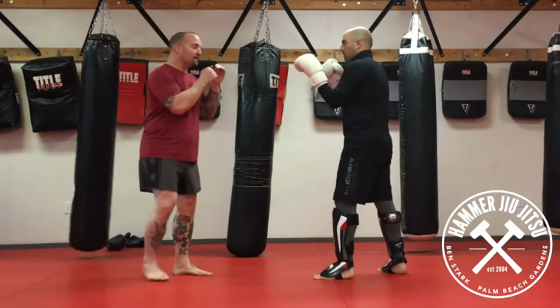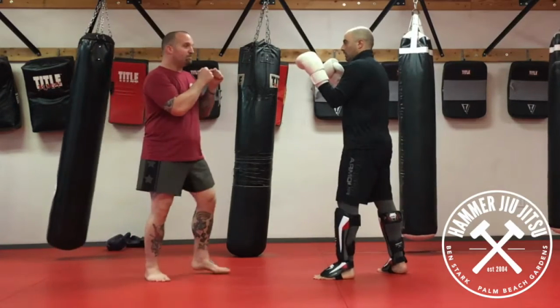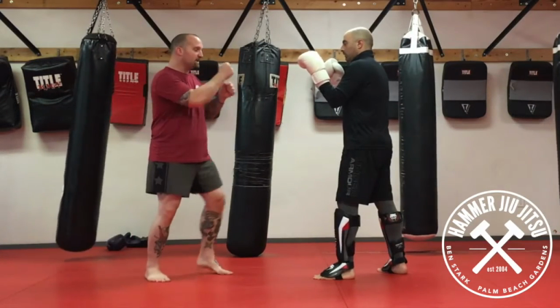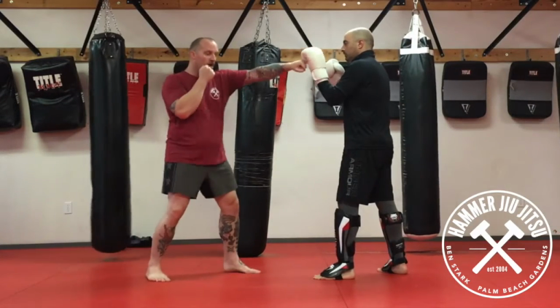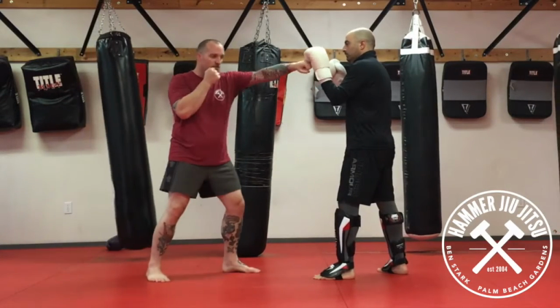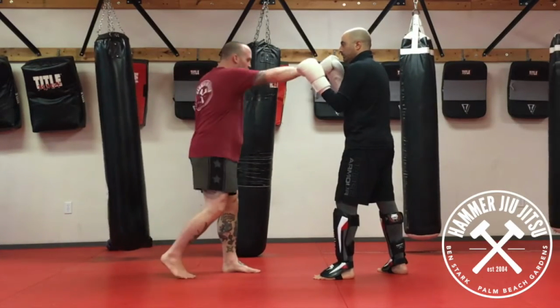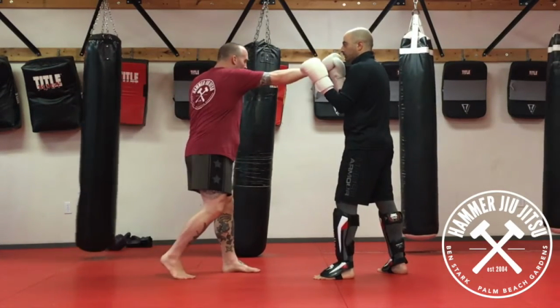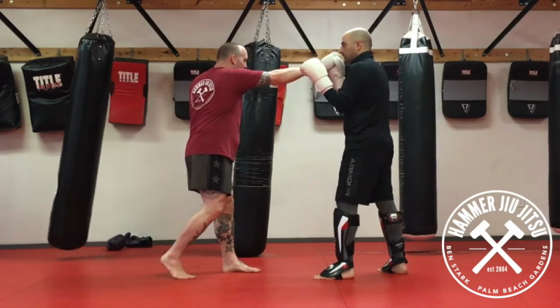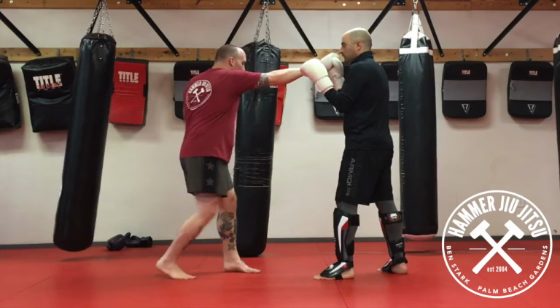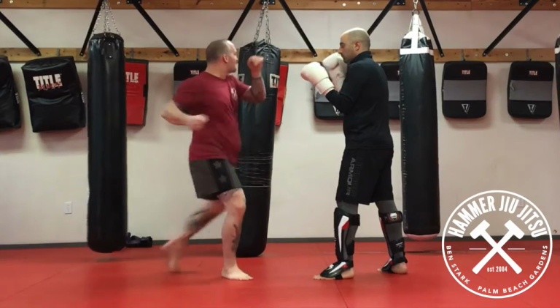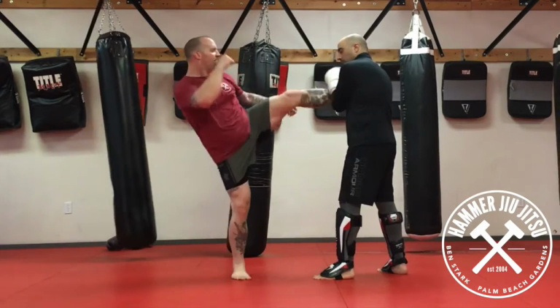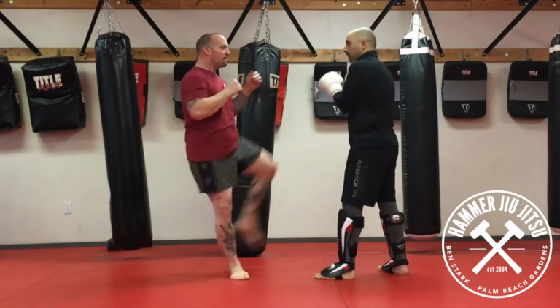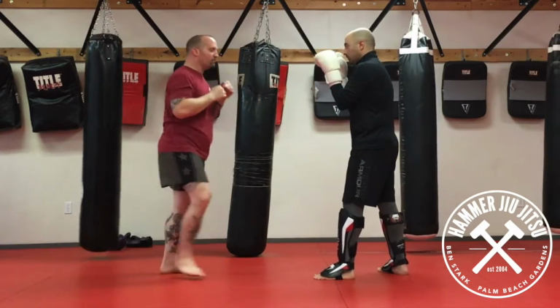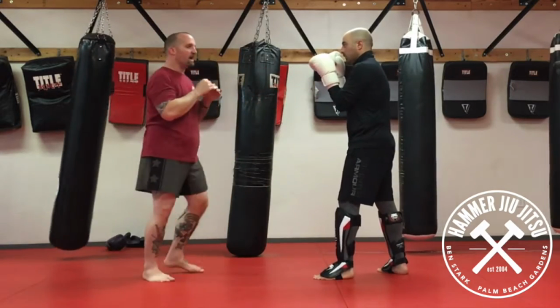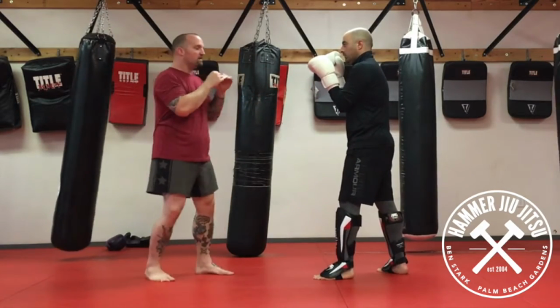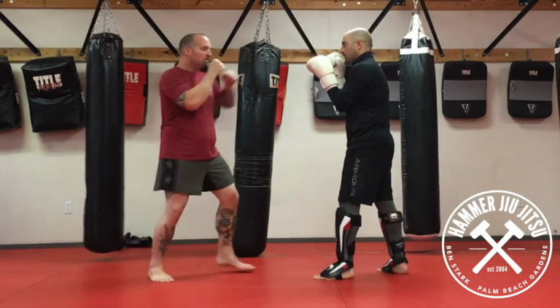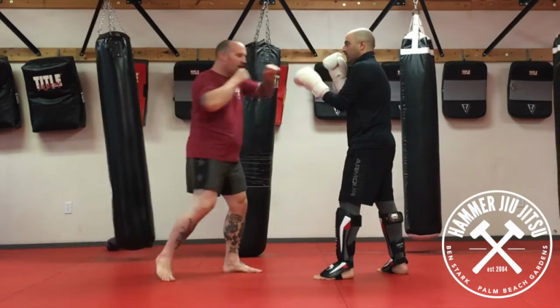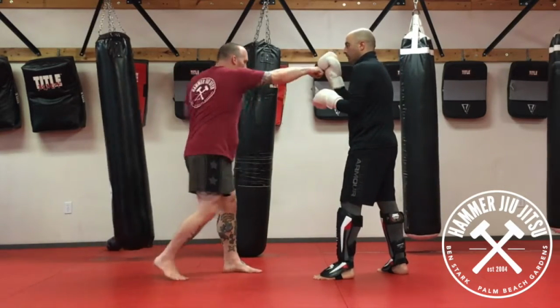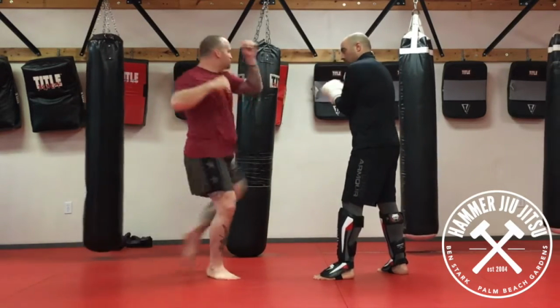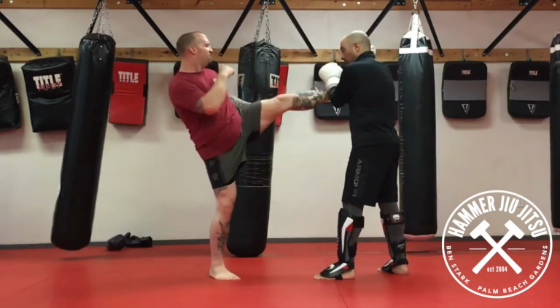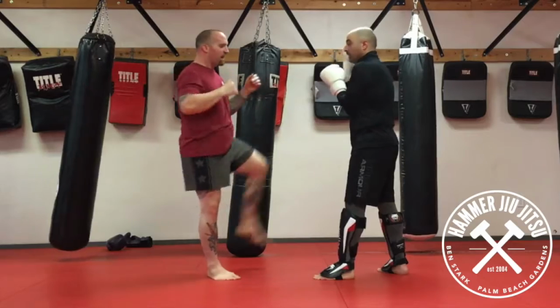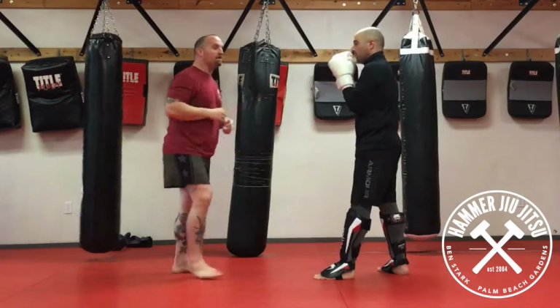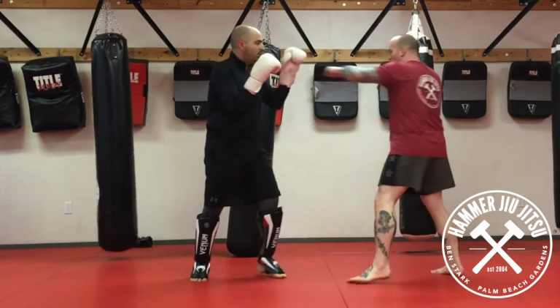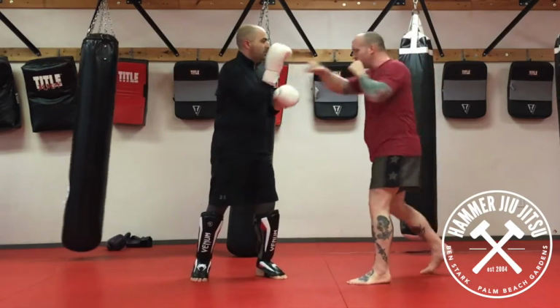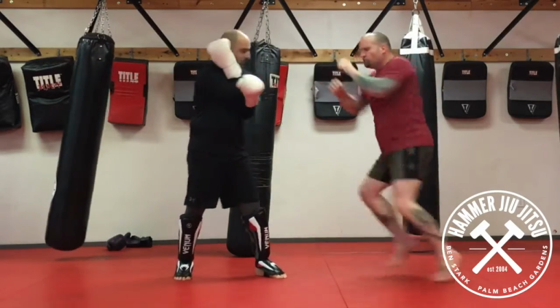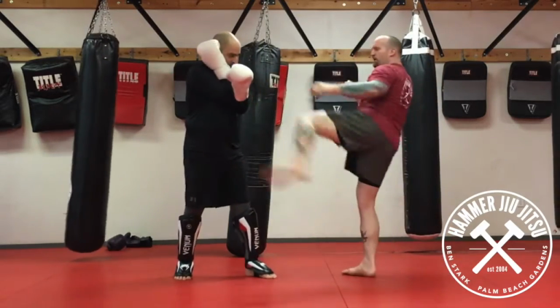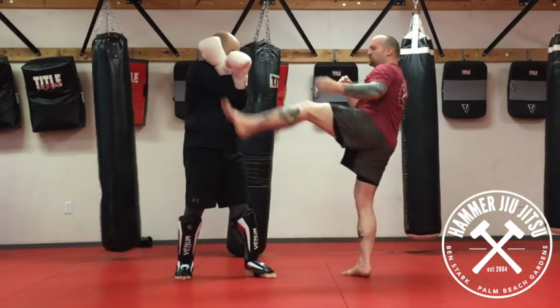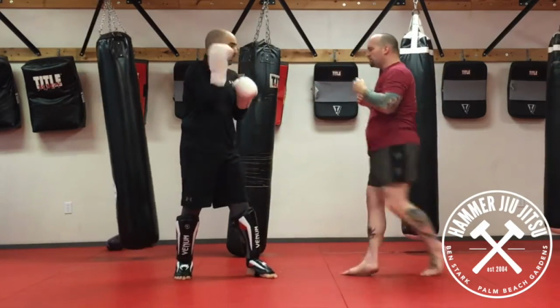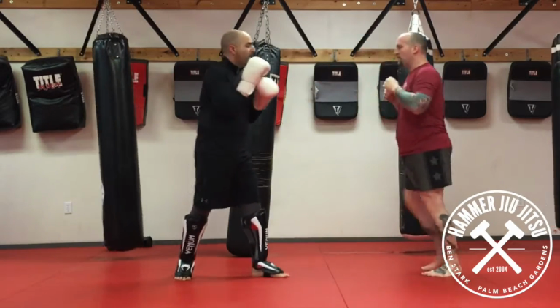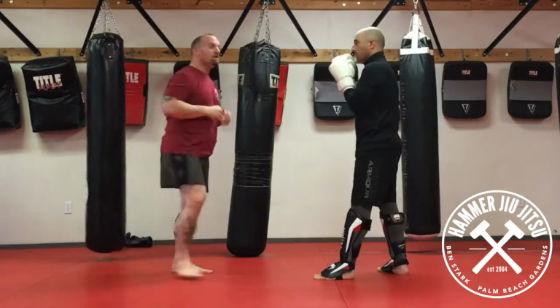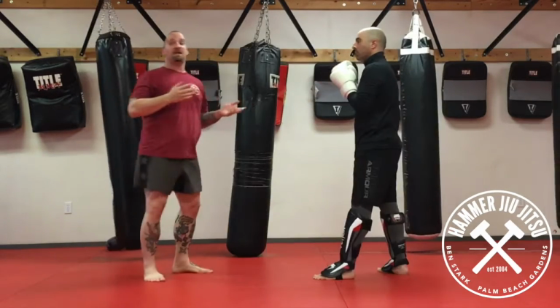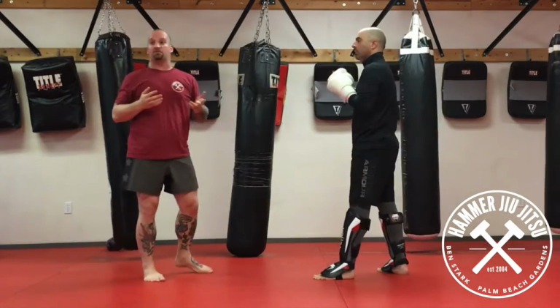I'm in place, I go one, two — as the two comes back I shuffle, and I throw the kick high. Jab, cross, shuffle, high. One, two, switch, throw it up.